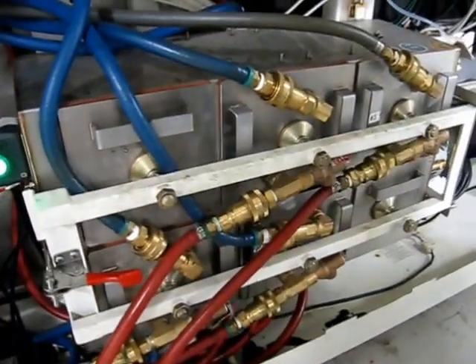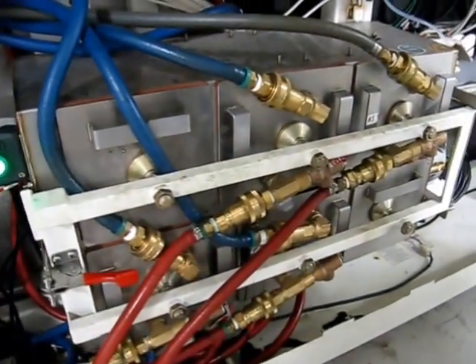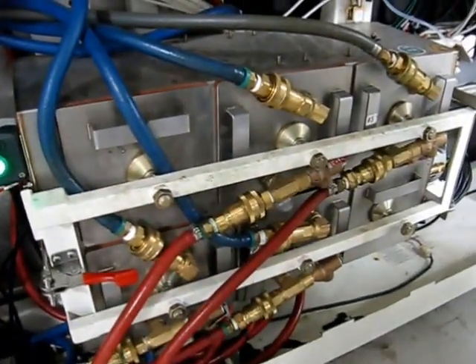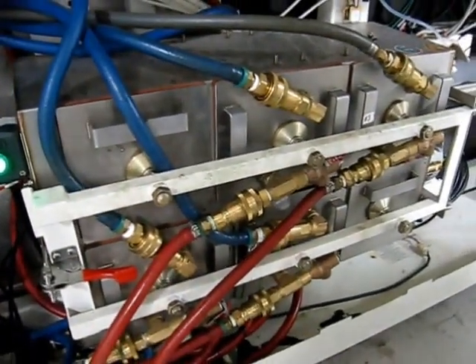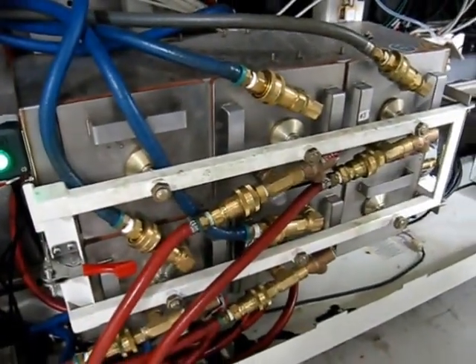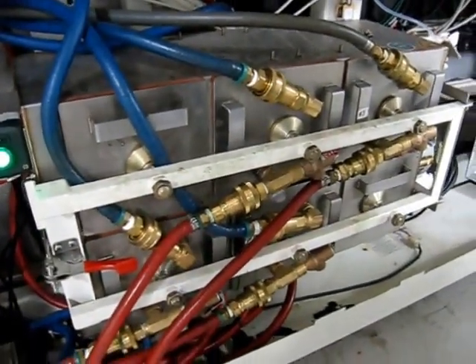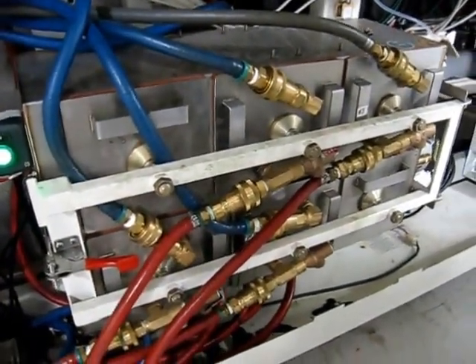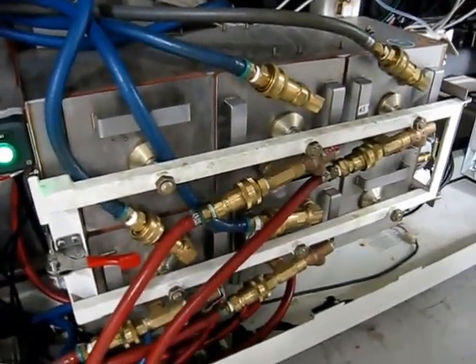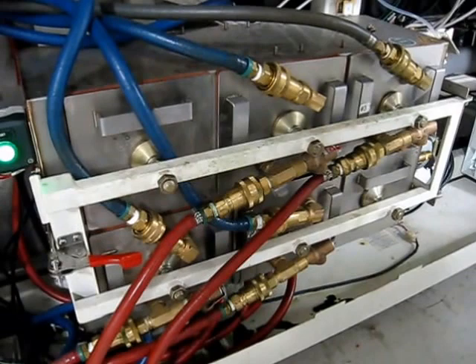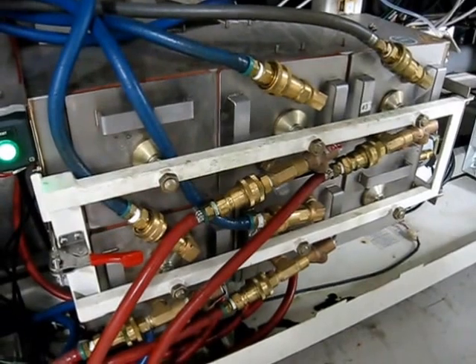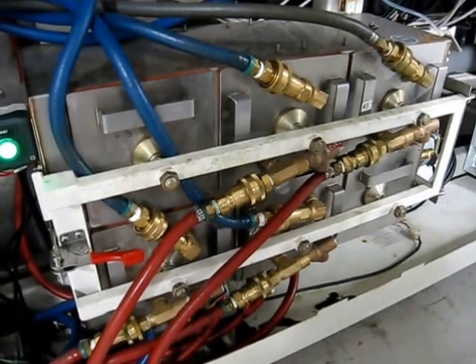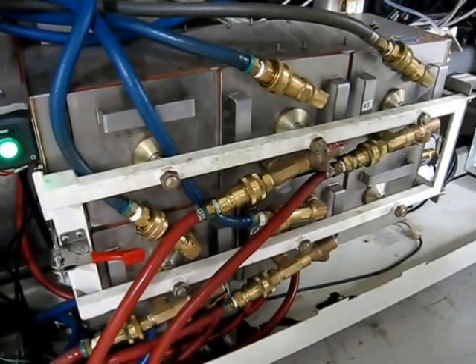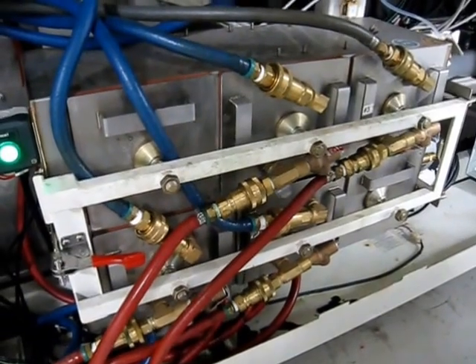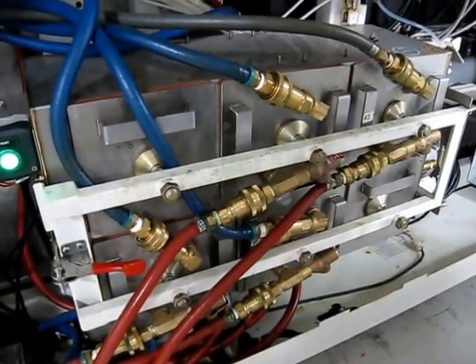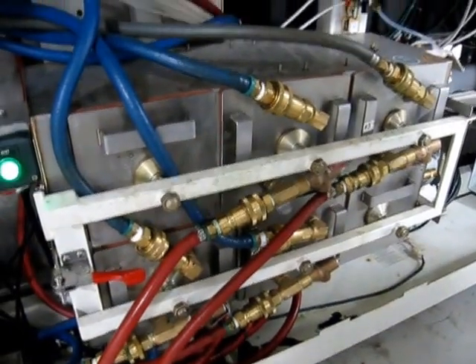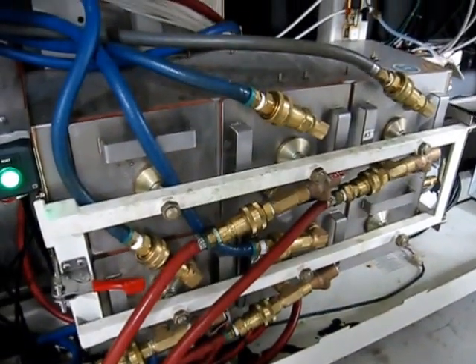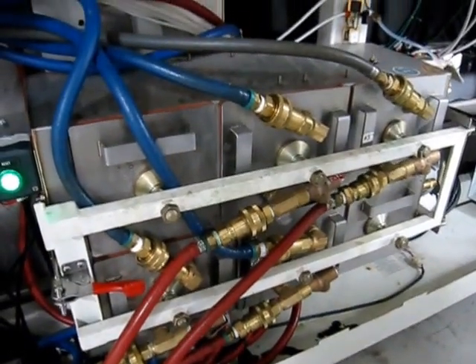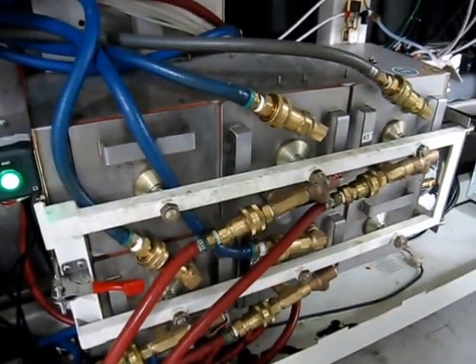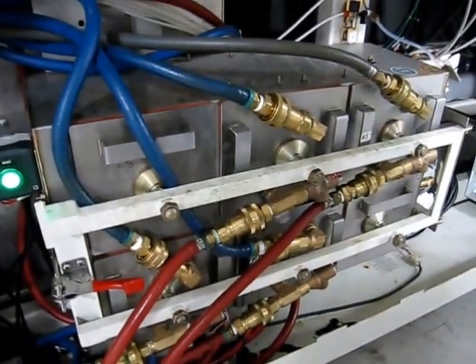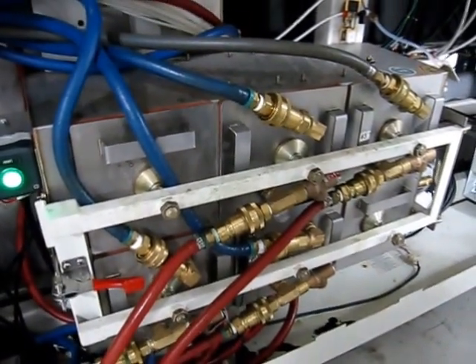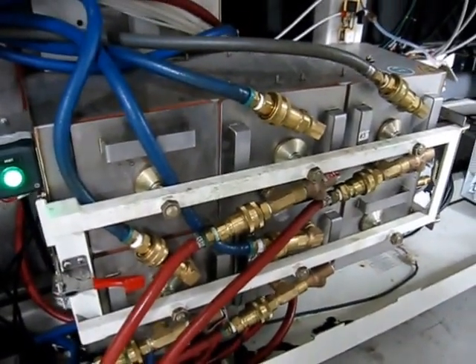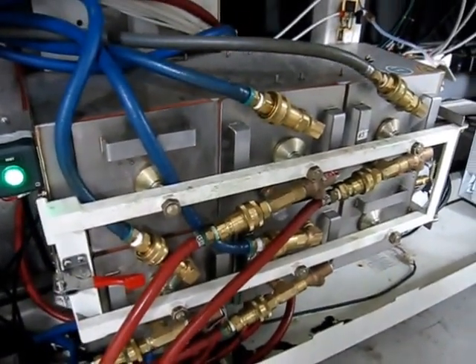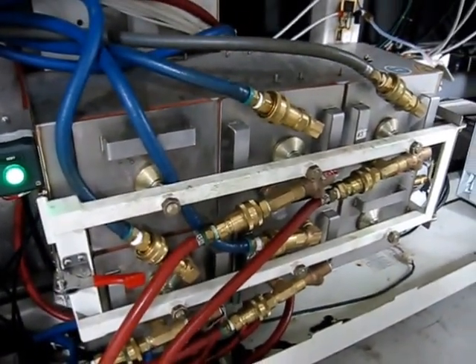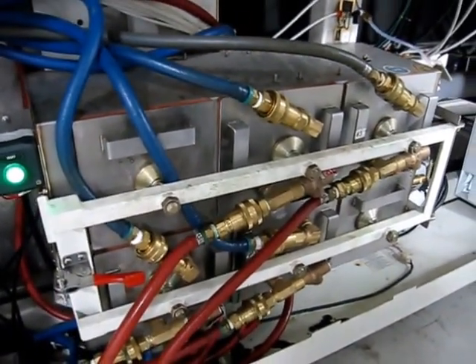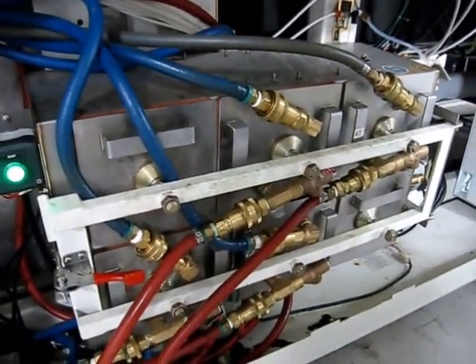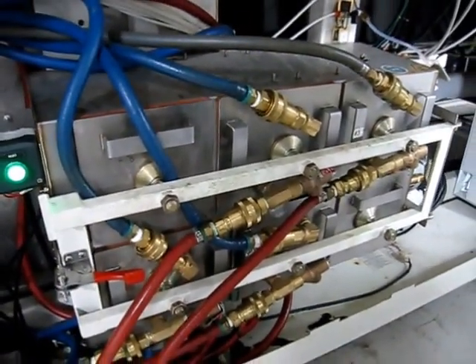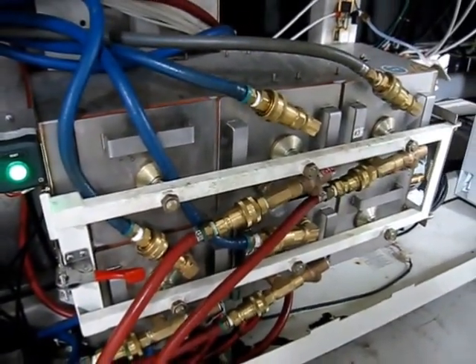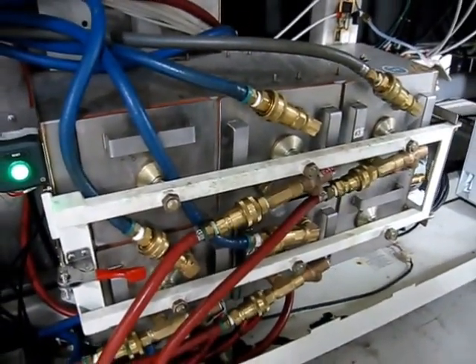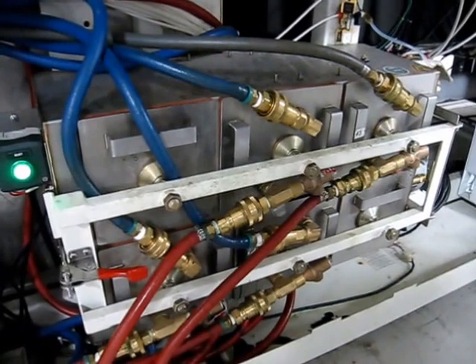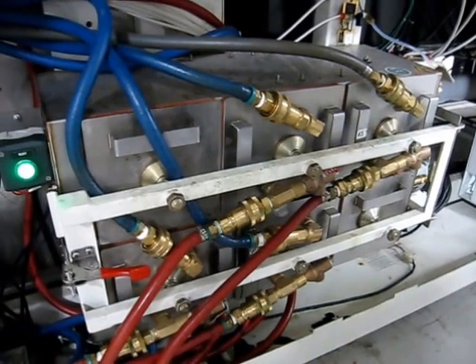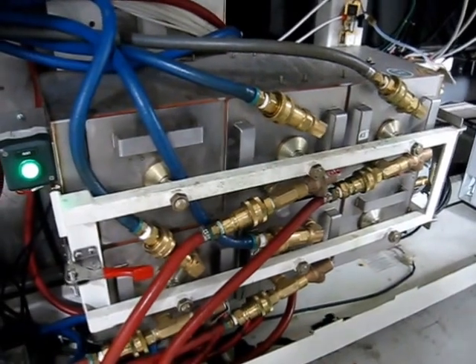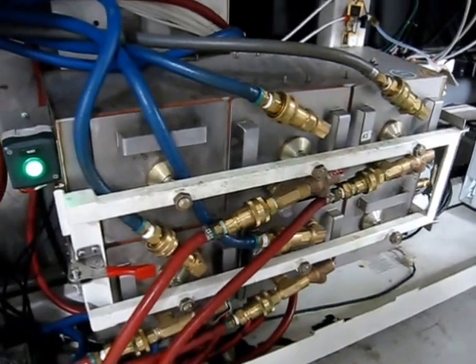We've had this apart. All the filters are brand new, everything's been cleaned and fully PM'd. It's just as clean as the cooling sections that we showed earlier.